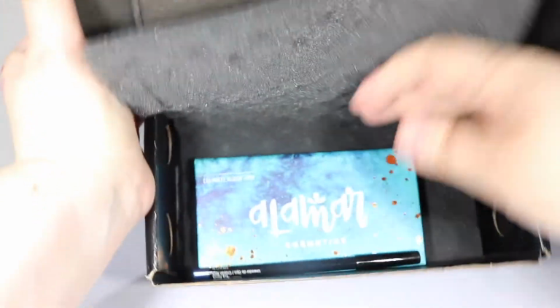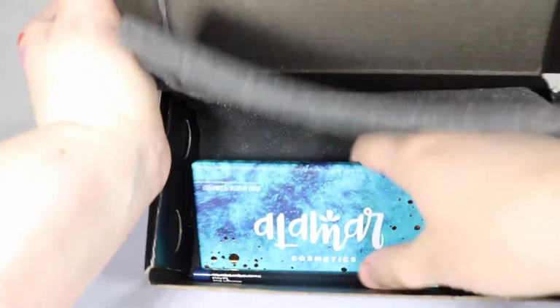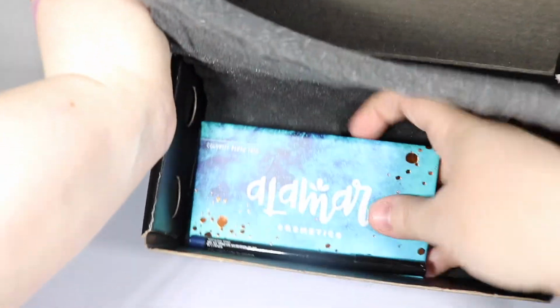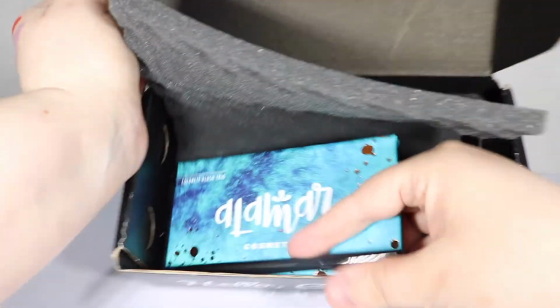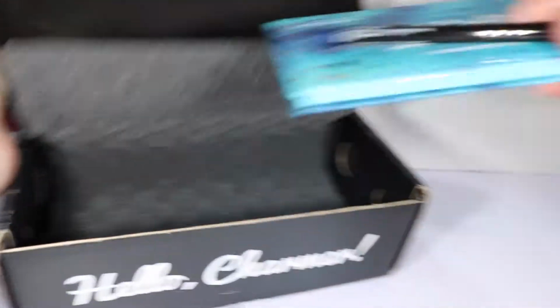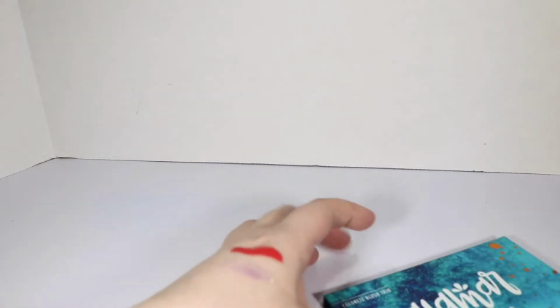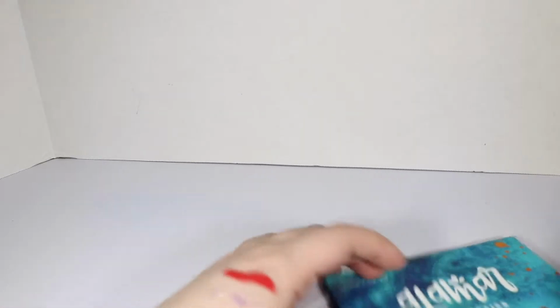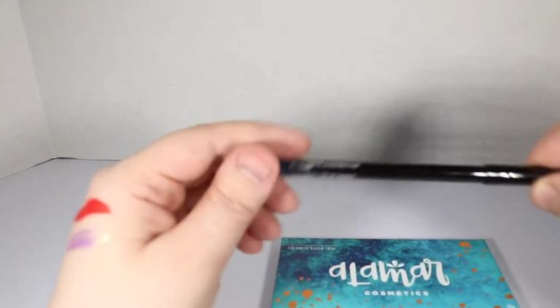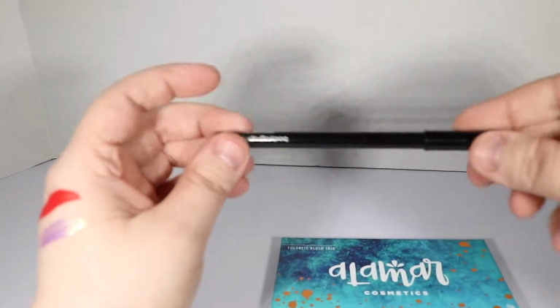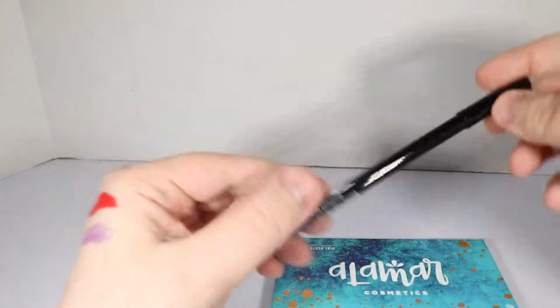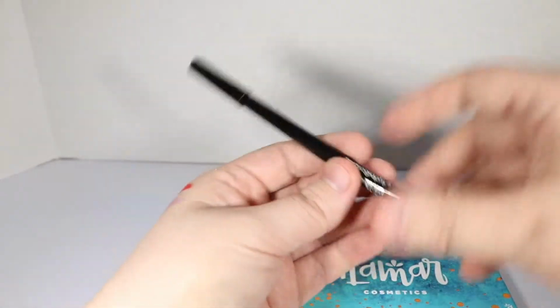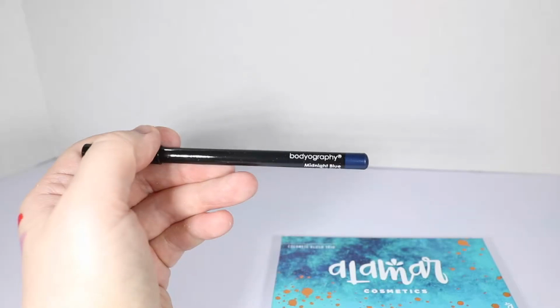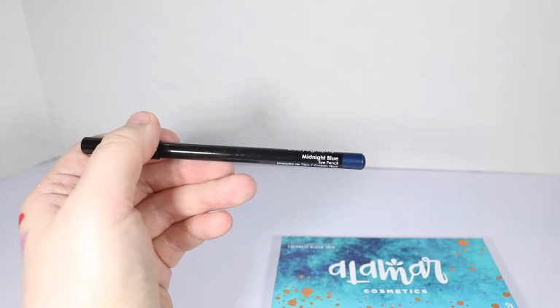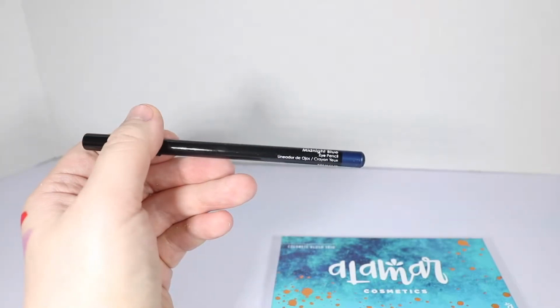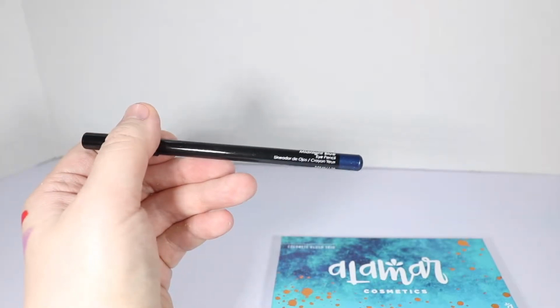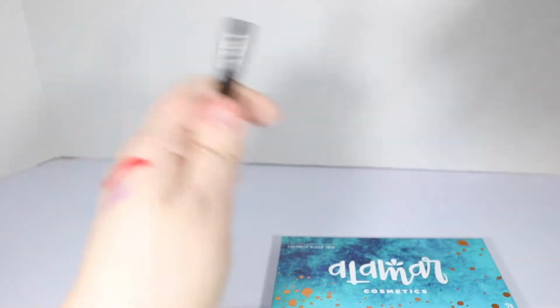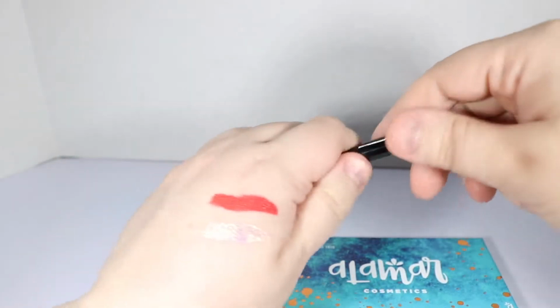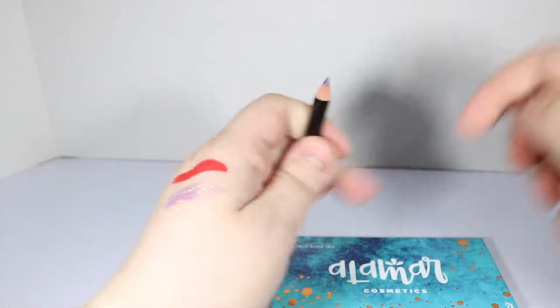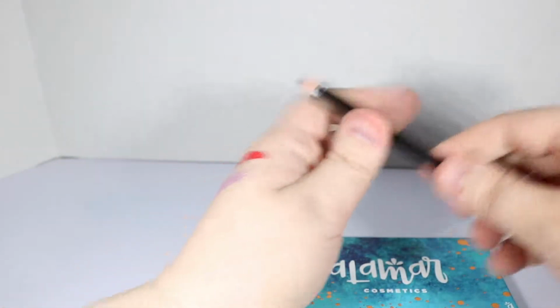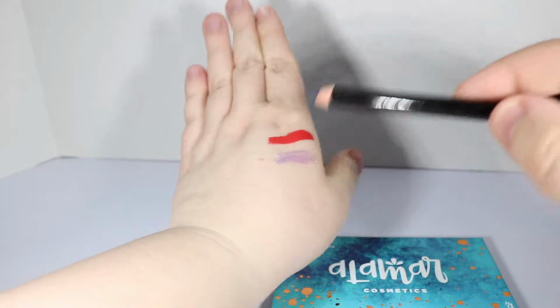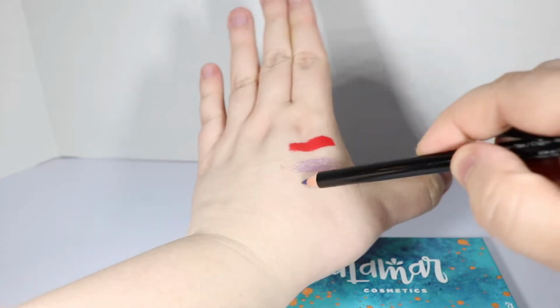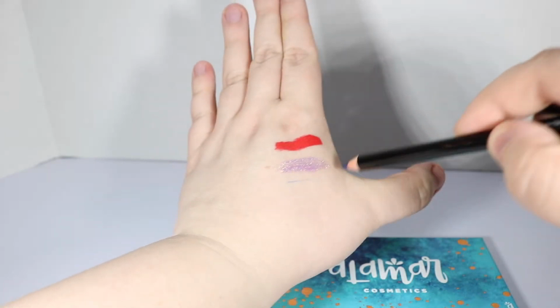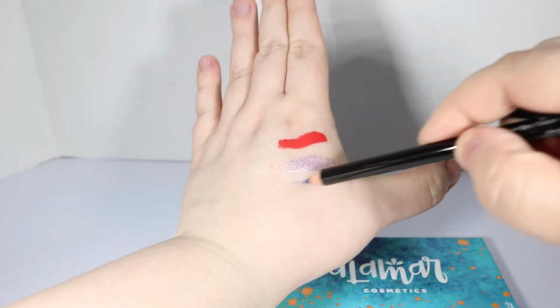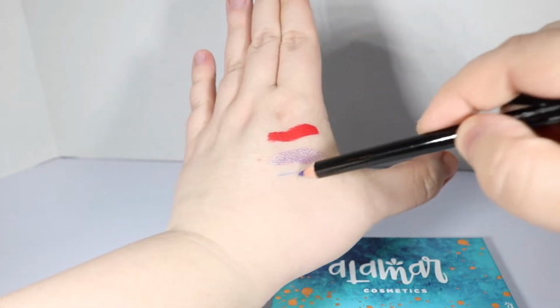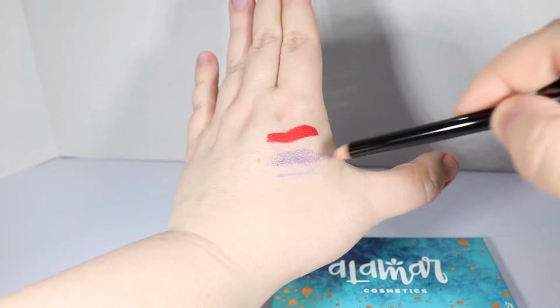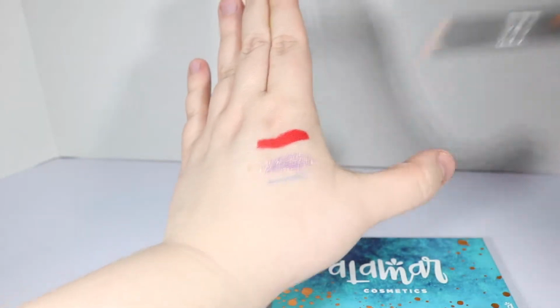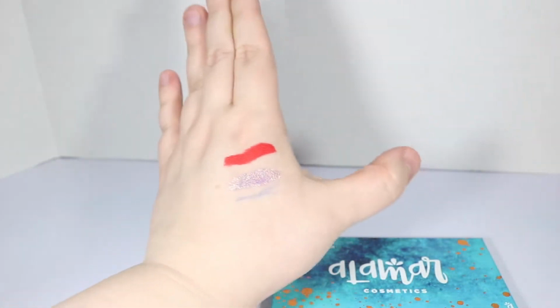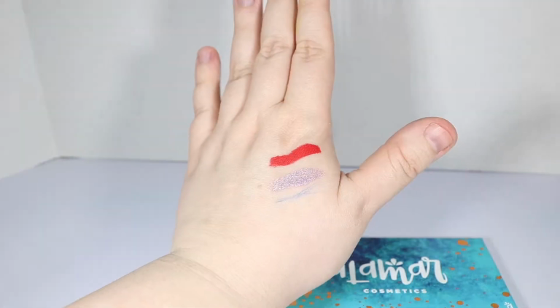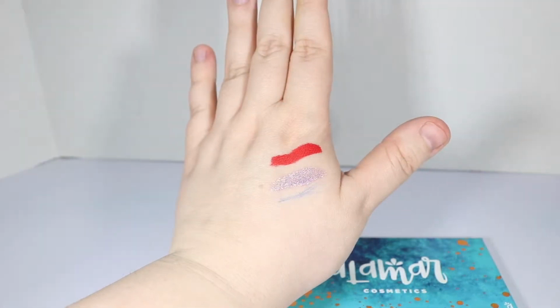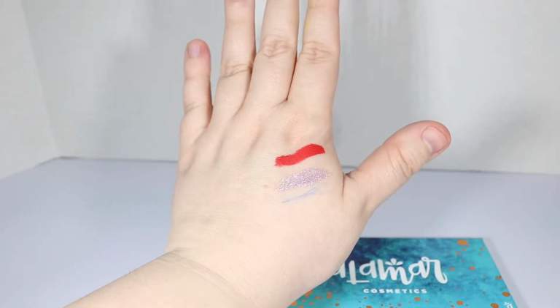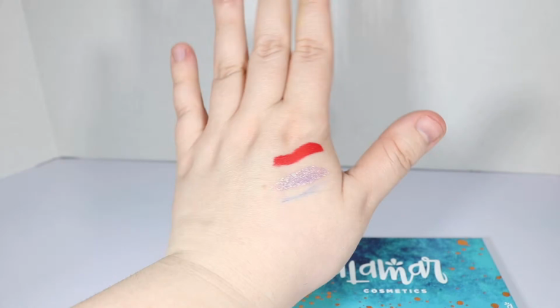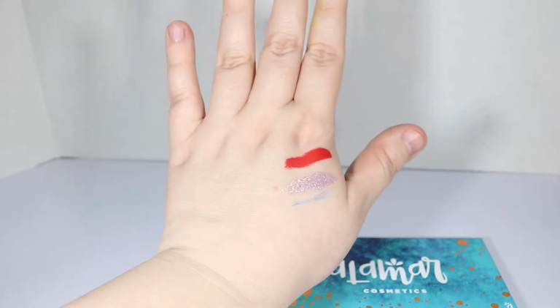I thought we only got three products this month, but we've got two more things down here. We also have a Bodyography Midnight Blue eye pencil — that can make a super fine line, that's awesome.